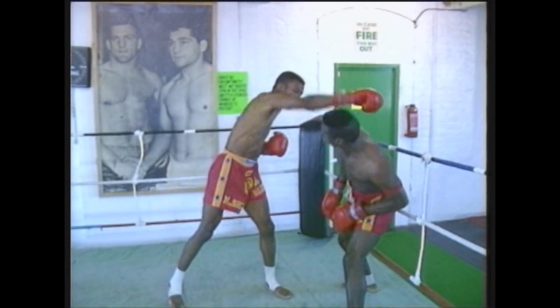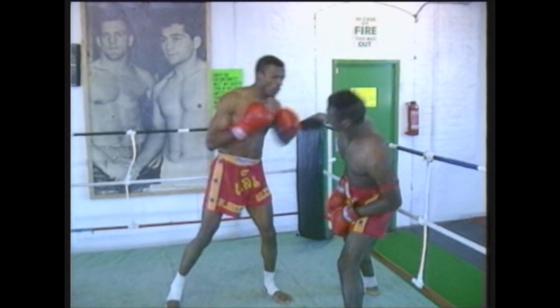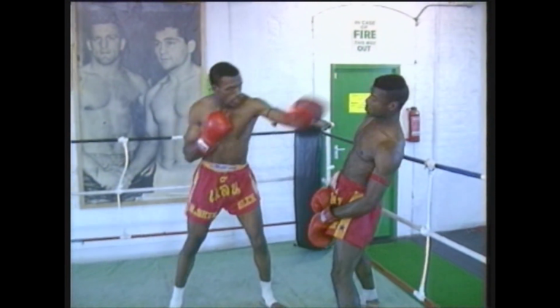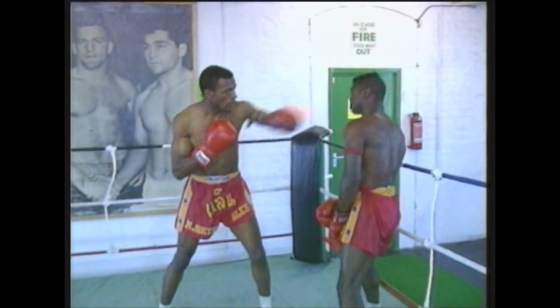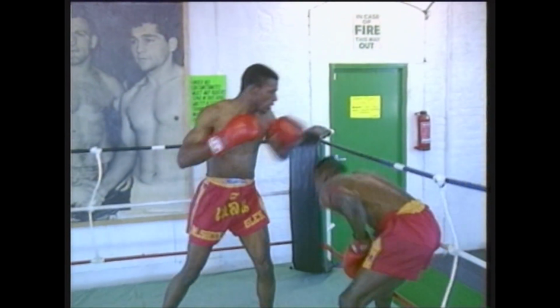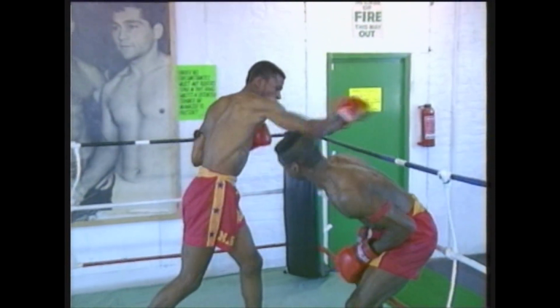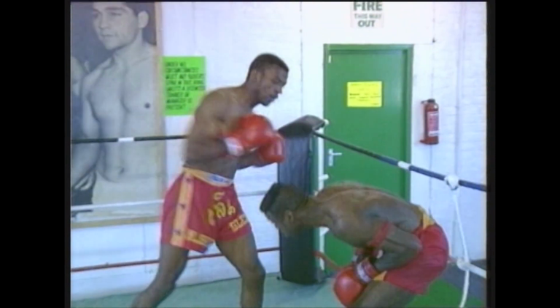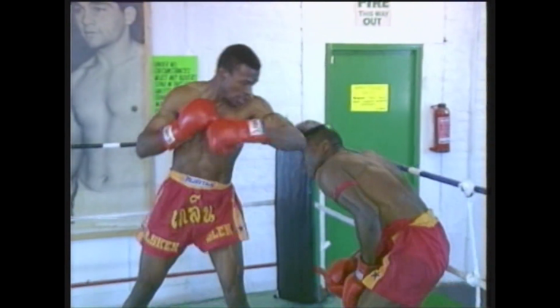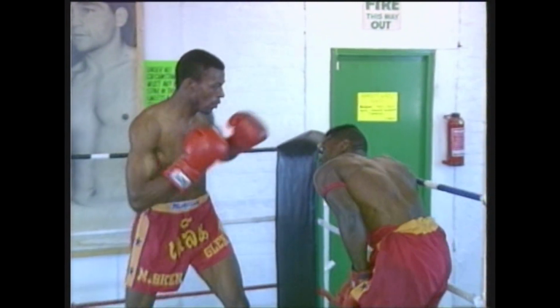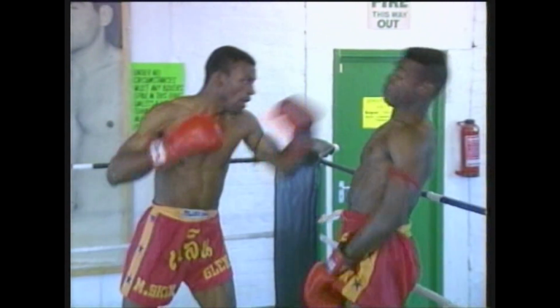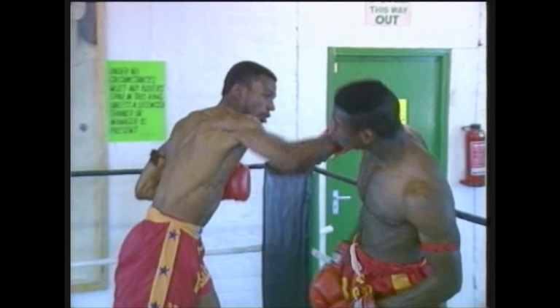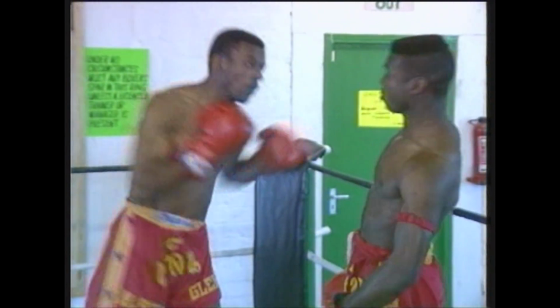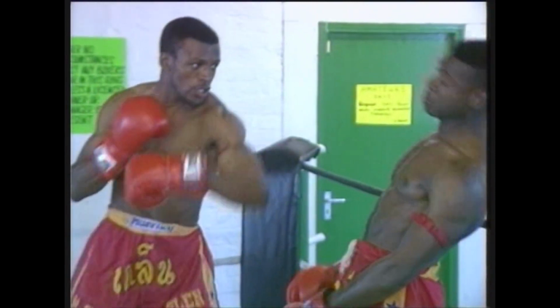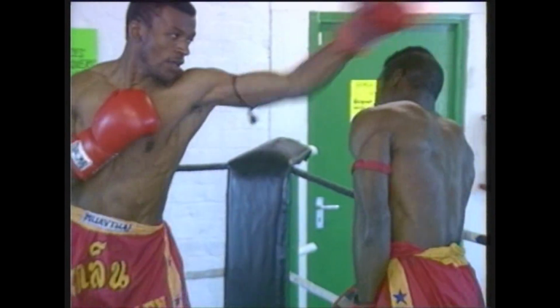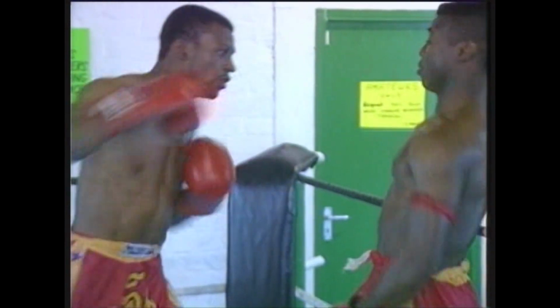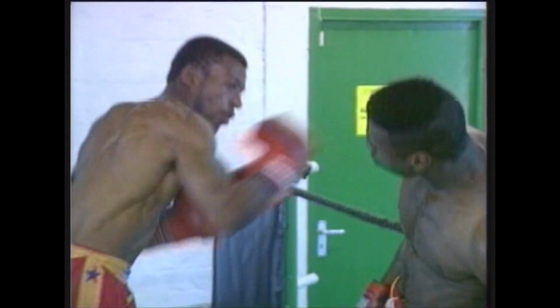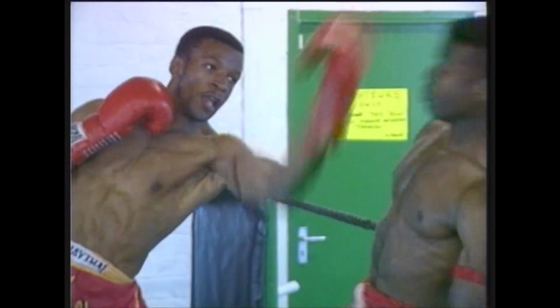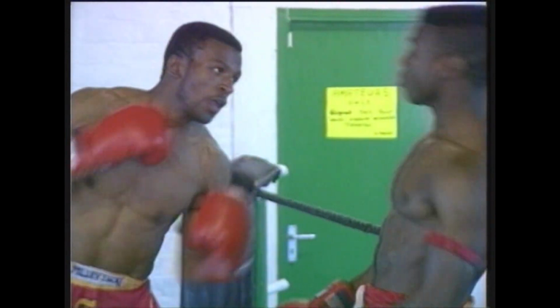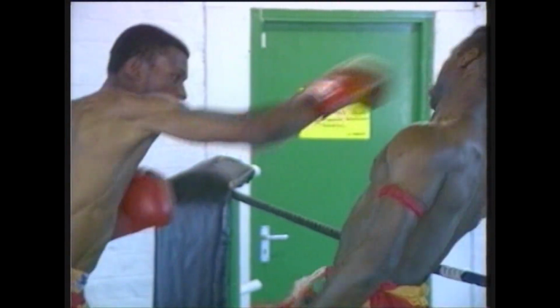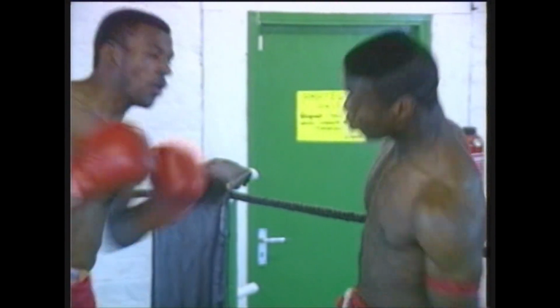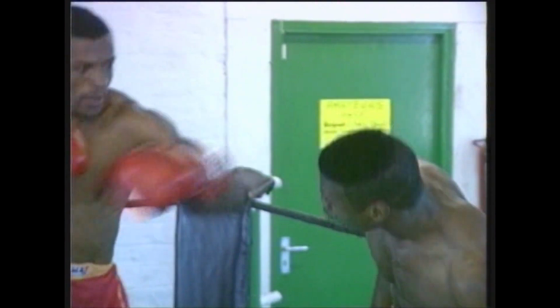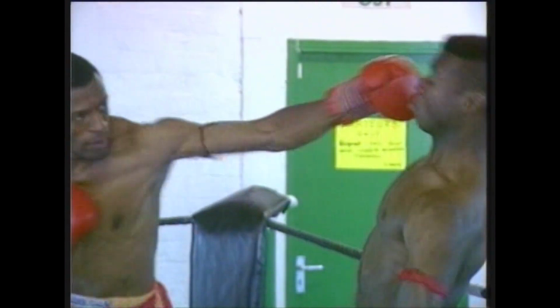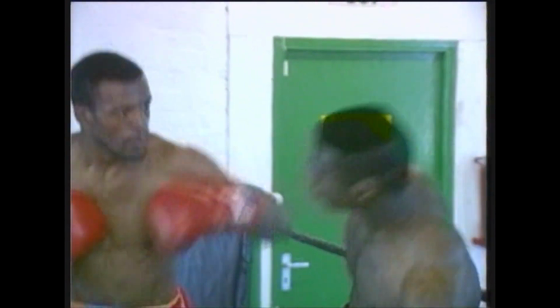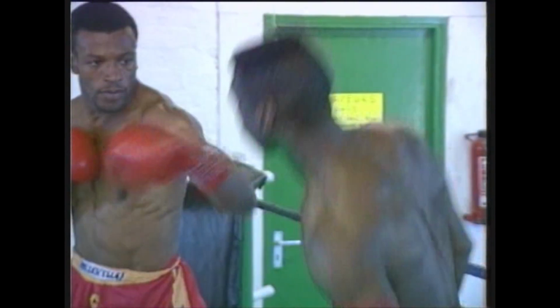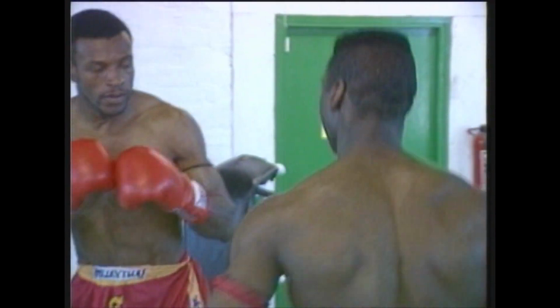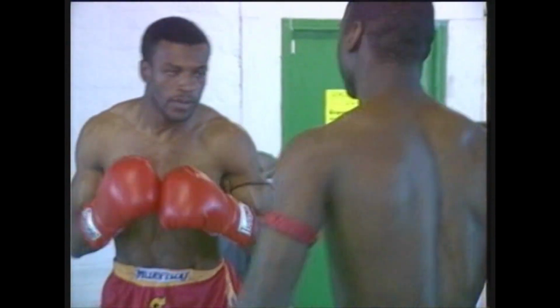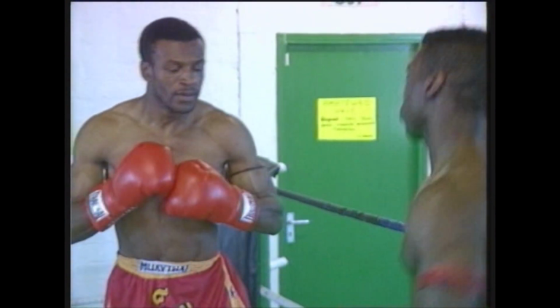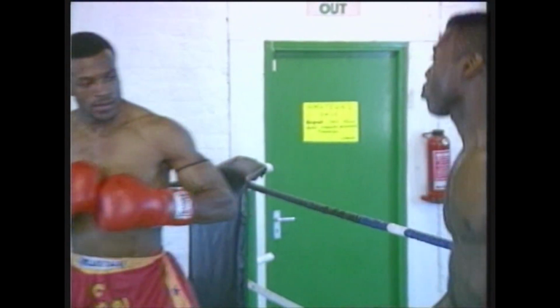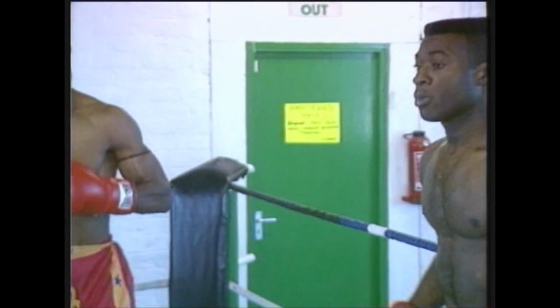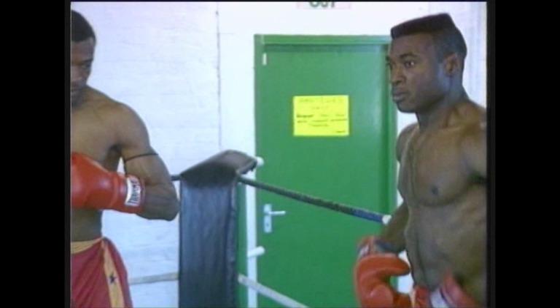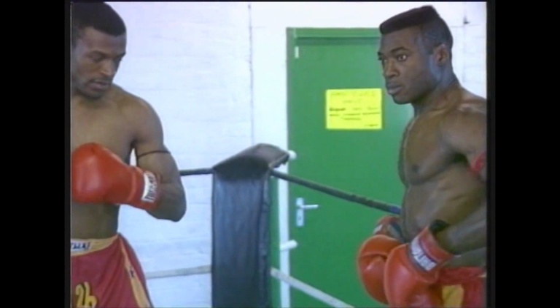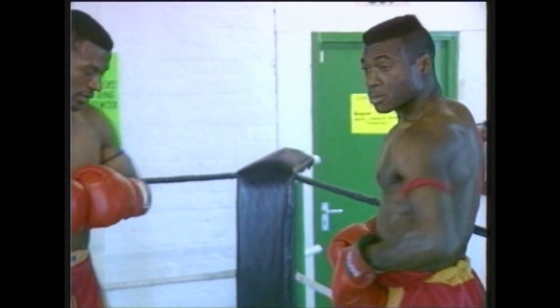Here we see straights, uppercuts and hooks, and the same type of movement done with rolling, shifting, slipping, and movement of the head and shoulders to get away from these types of attacks.